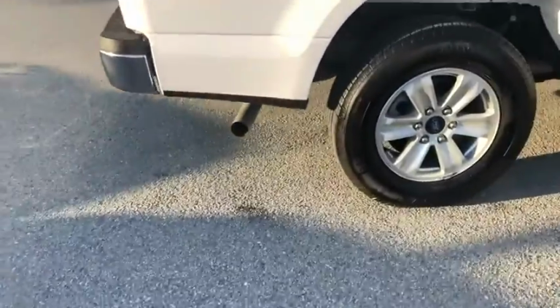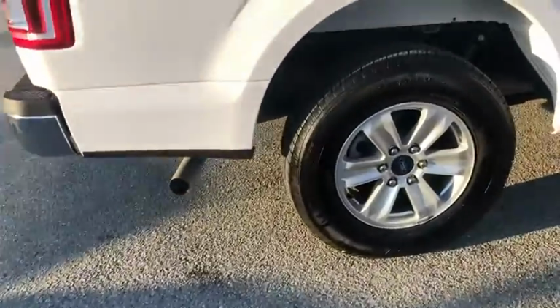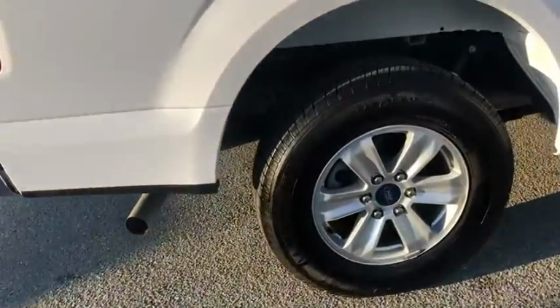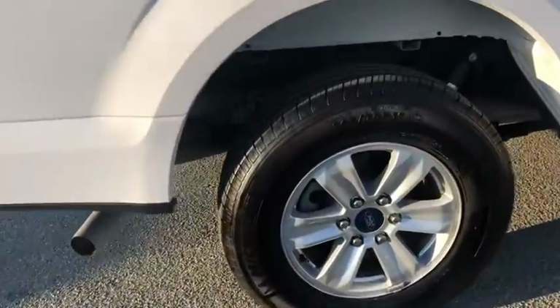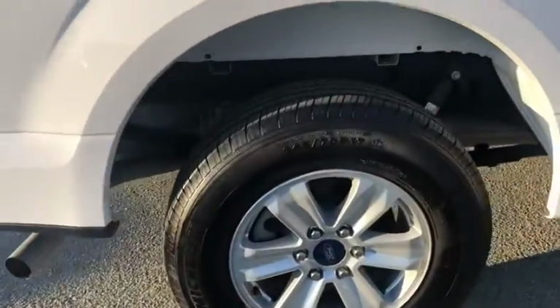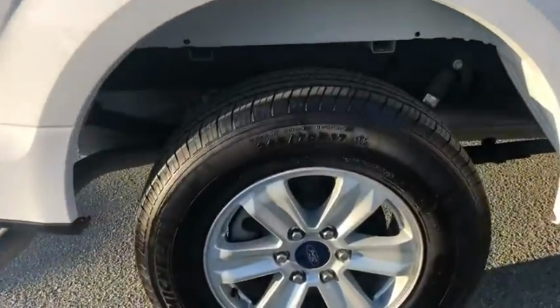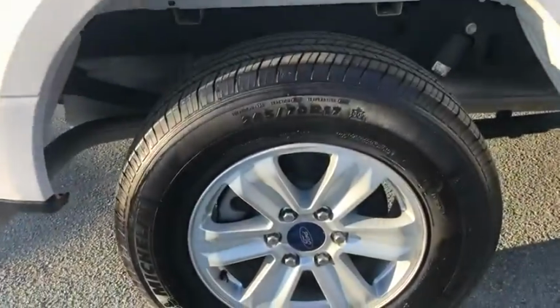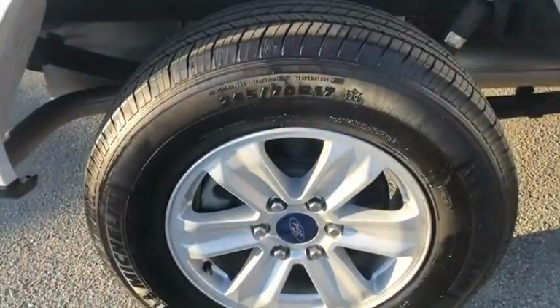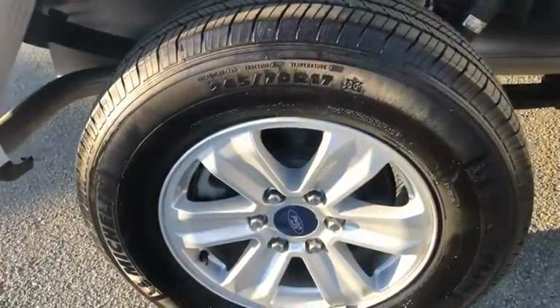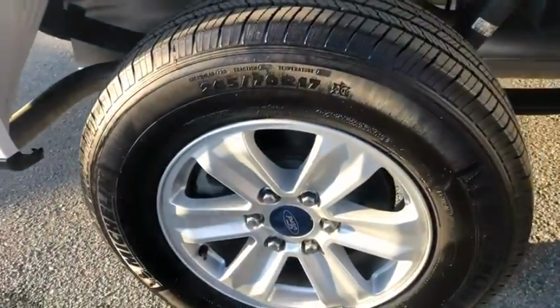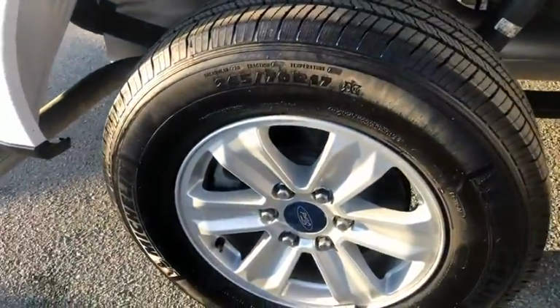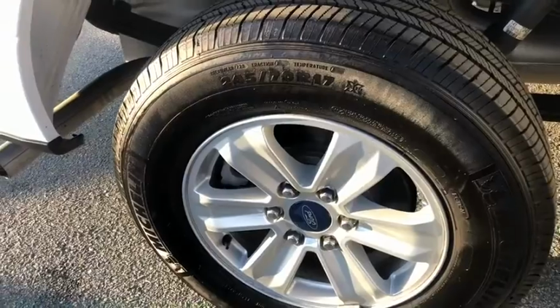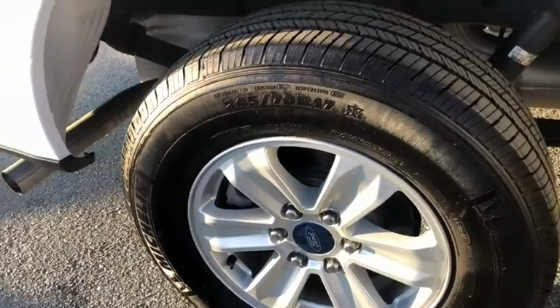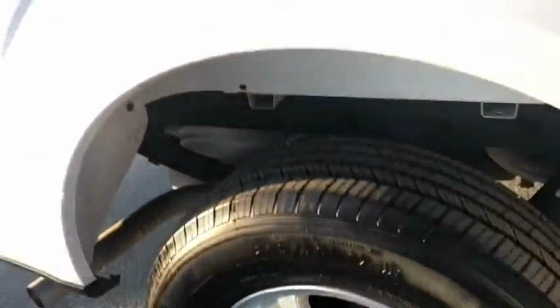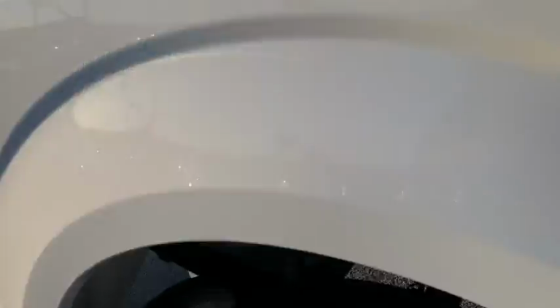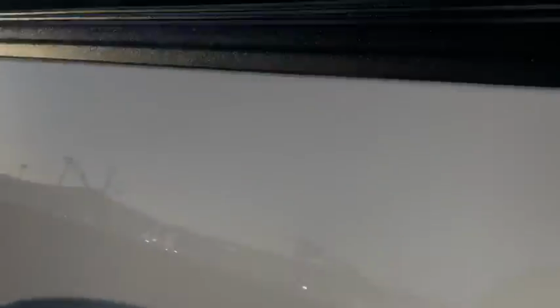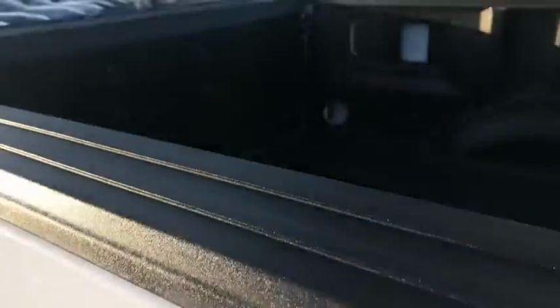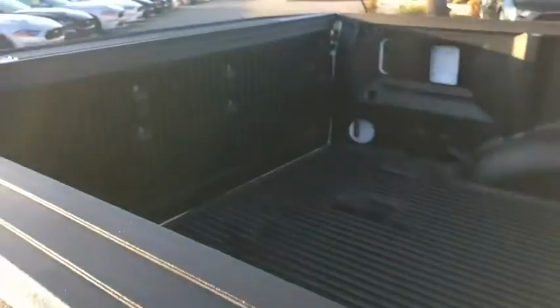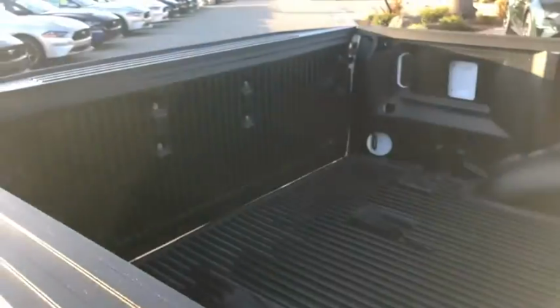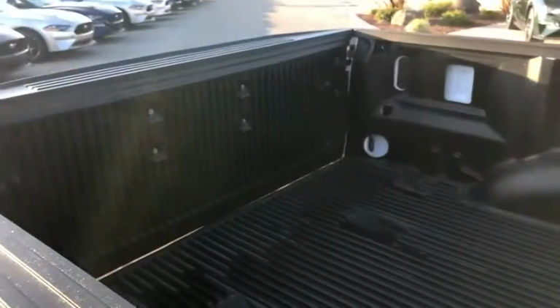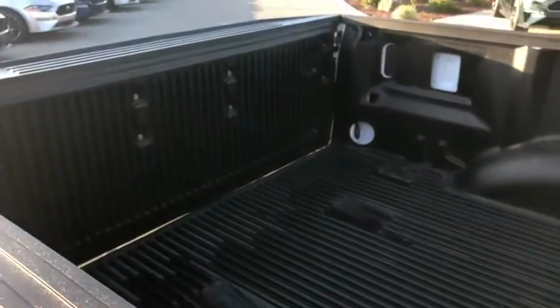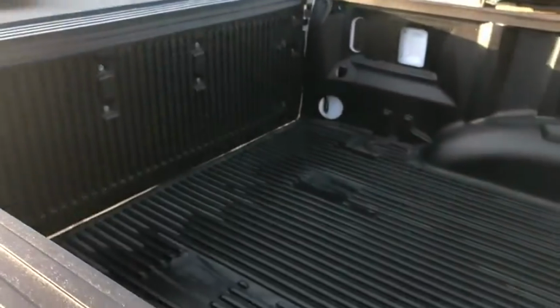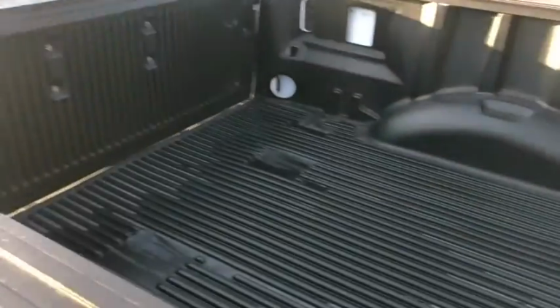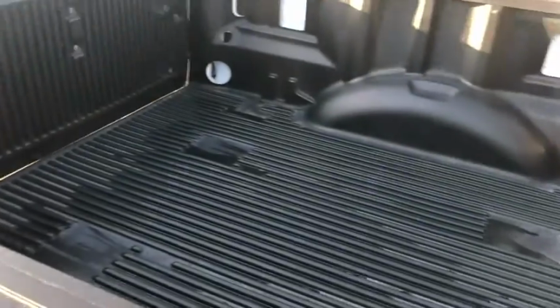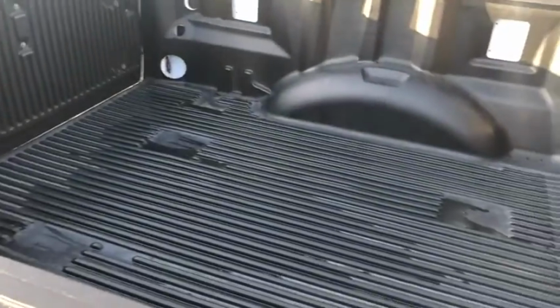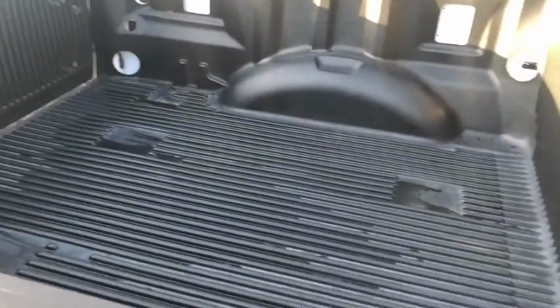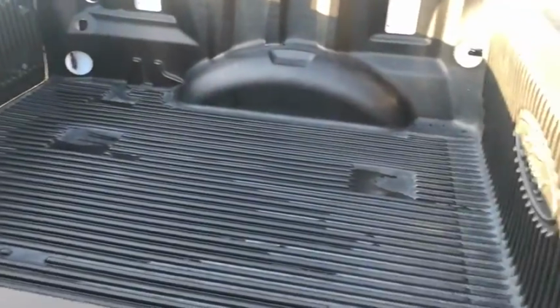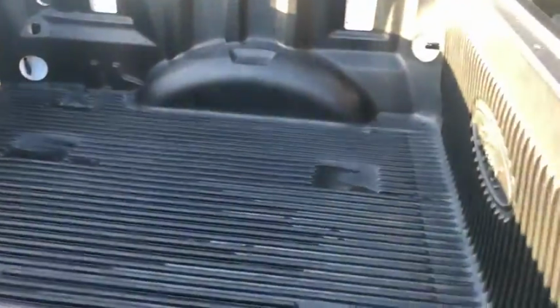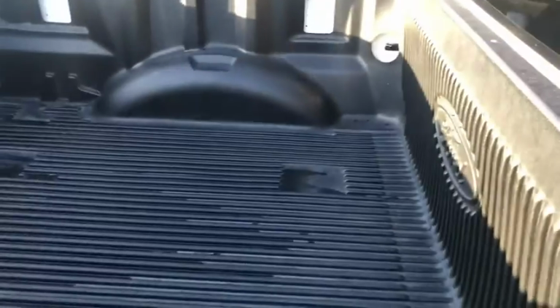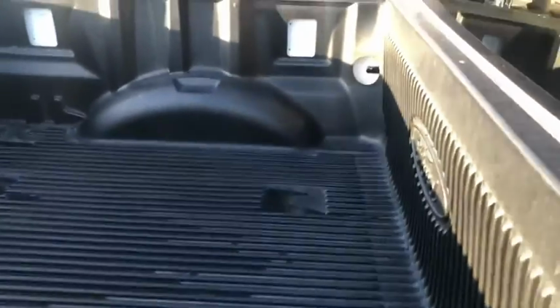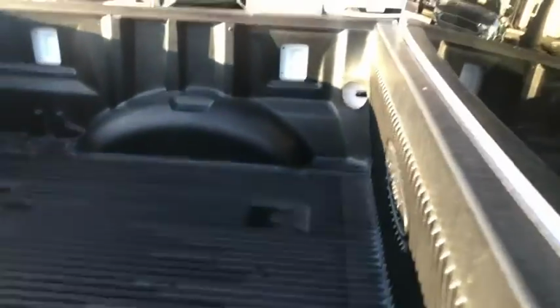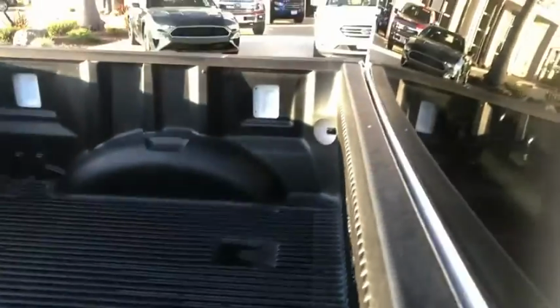Driver vanity mirror, front reading lamps, tilt steering wheel, passenger vanity mirror. Take this vehicle for a spin and see why so many shoppers are now proud owners.